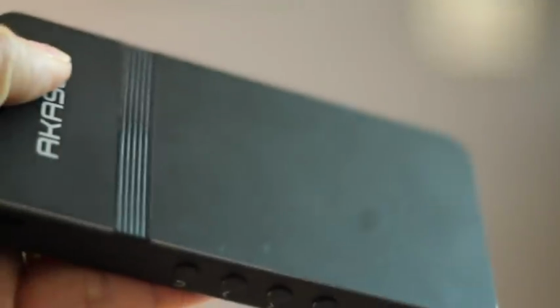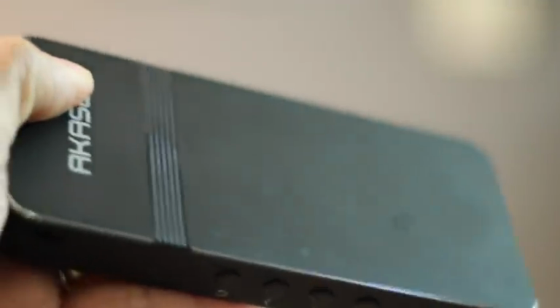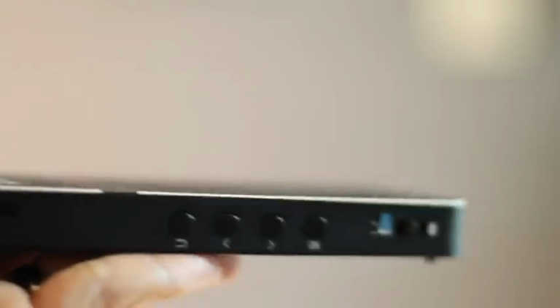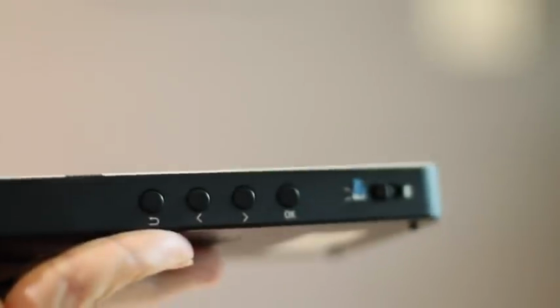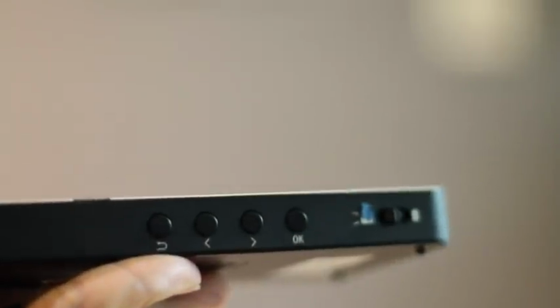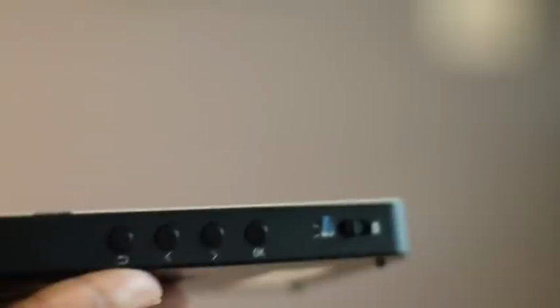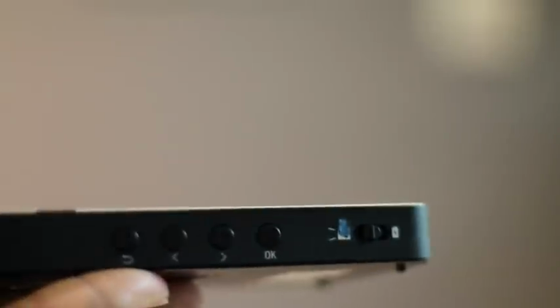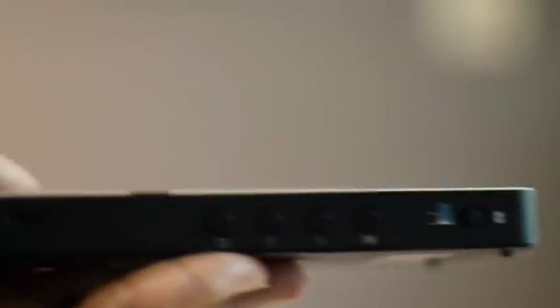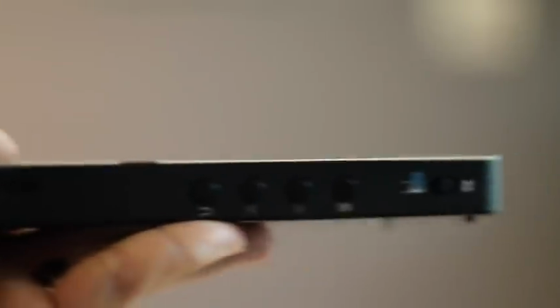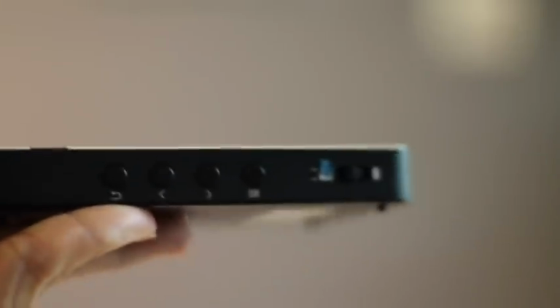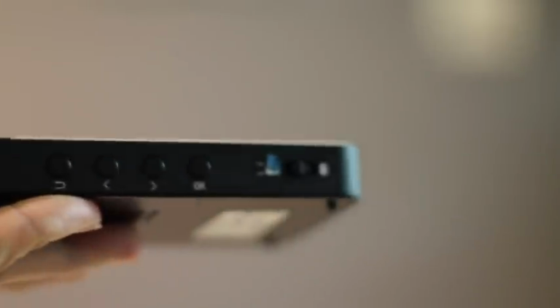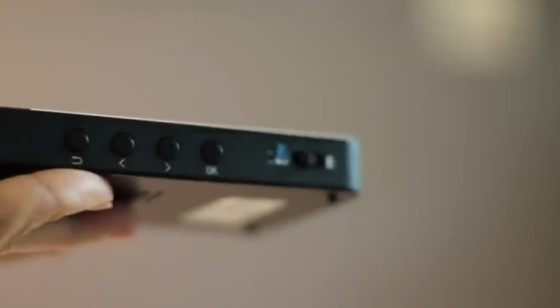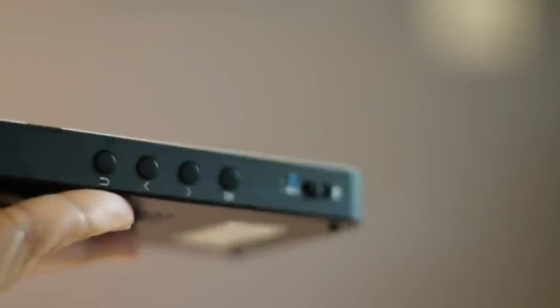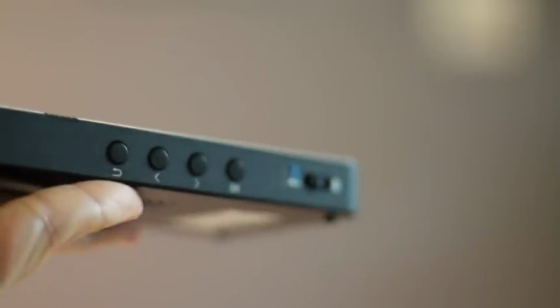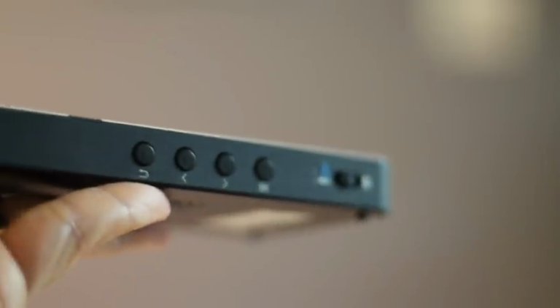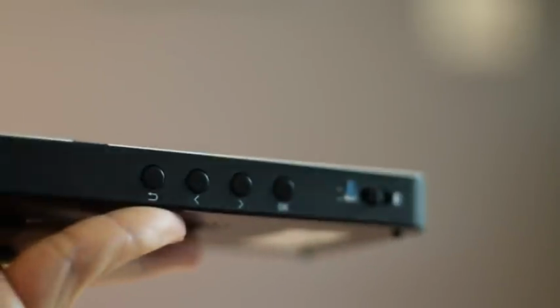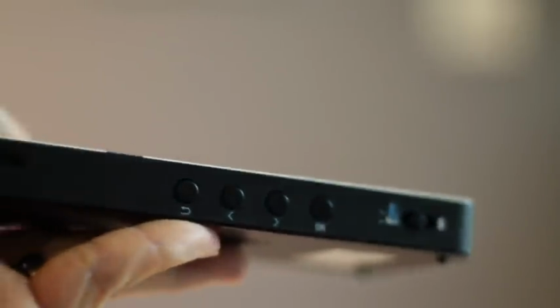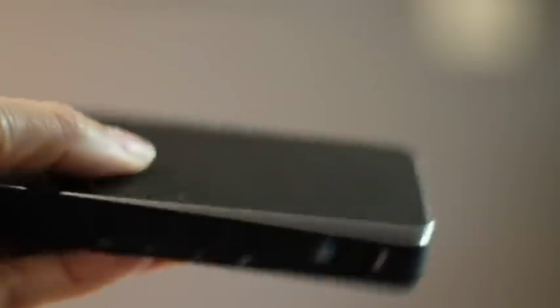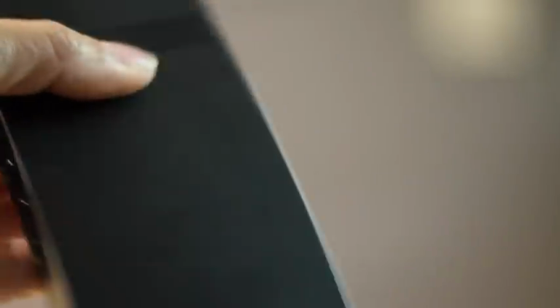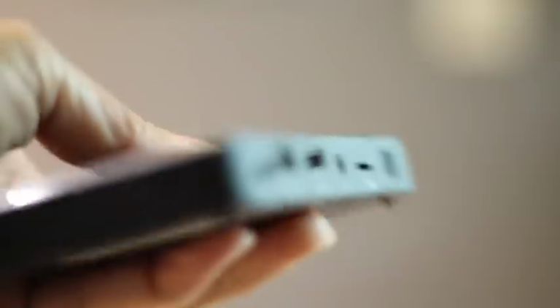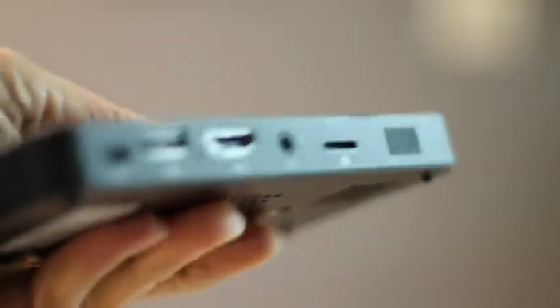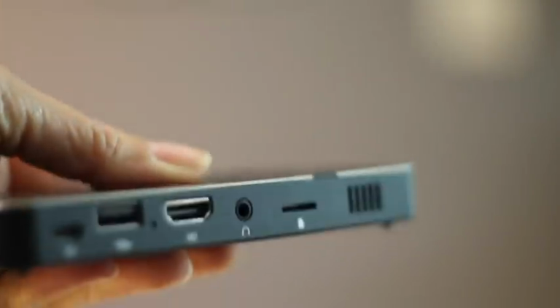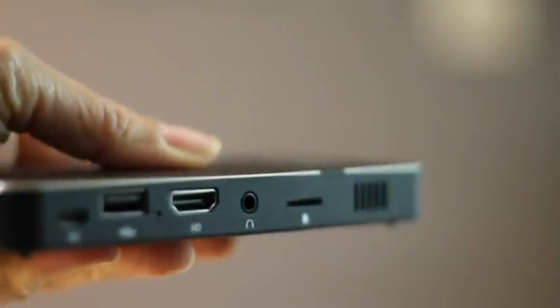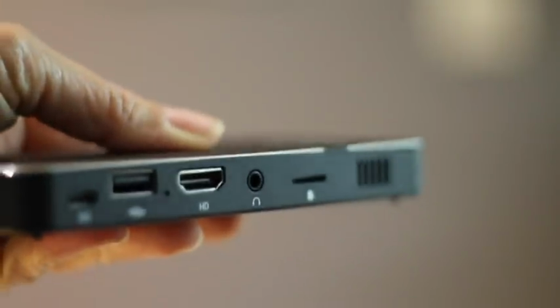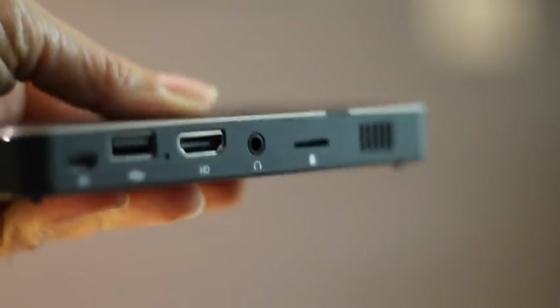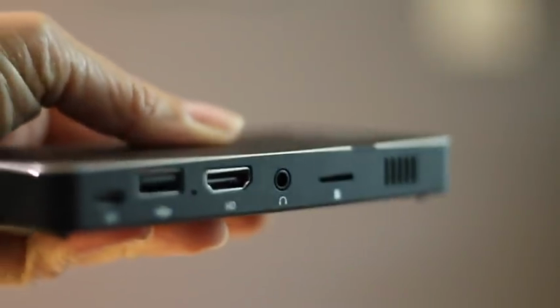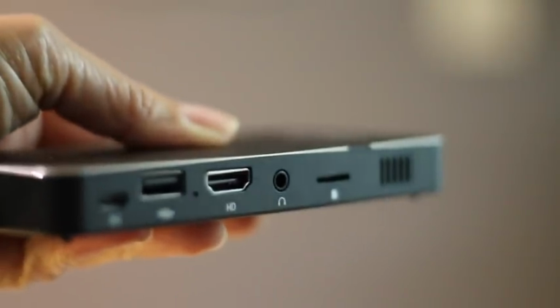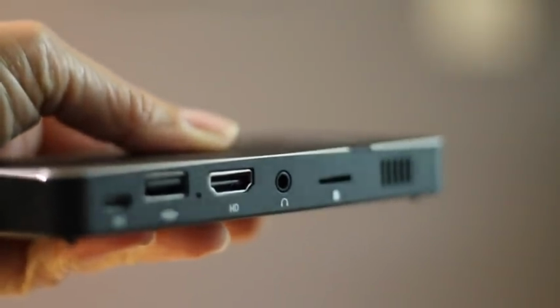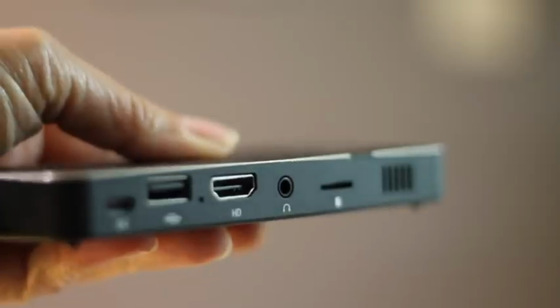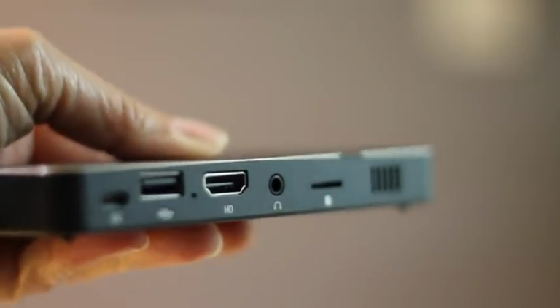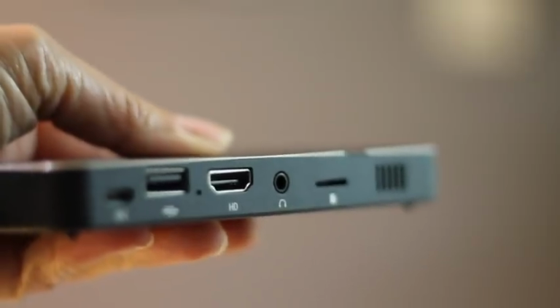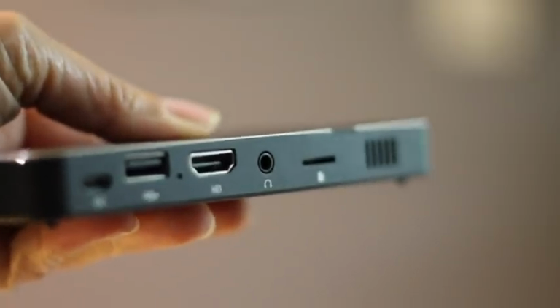This is the mini projector, and here you have some buttons that are very important, like the ON and the OK button. On the other side there are some inputs for cables if you don't want to use the wireless option.